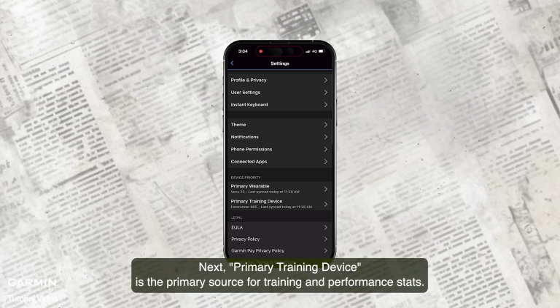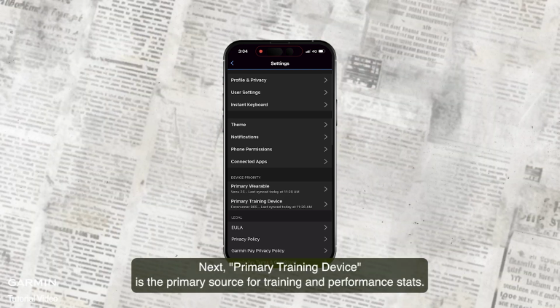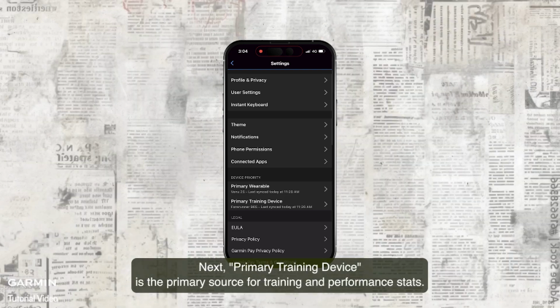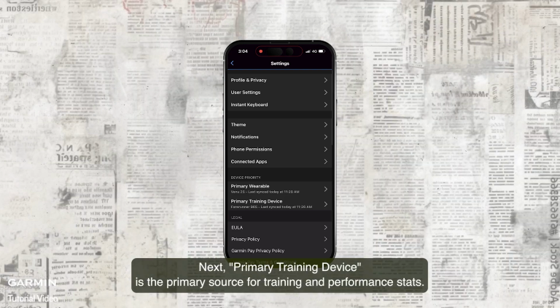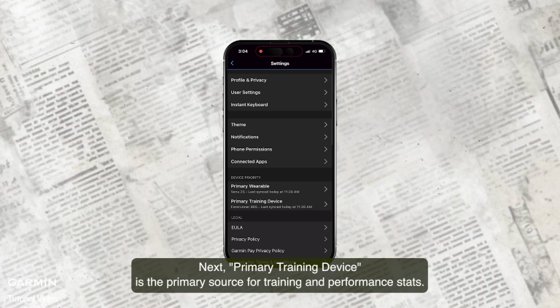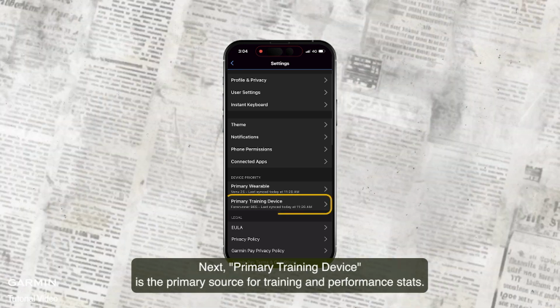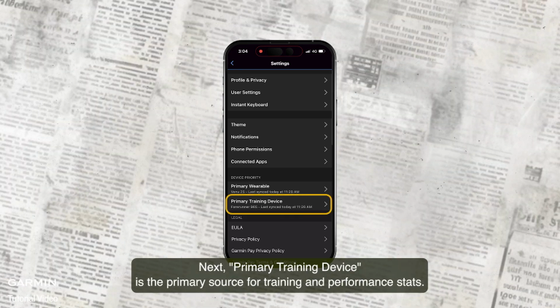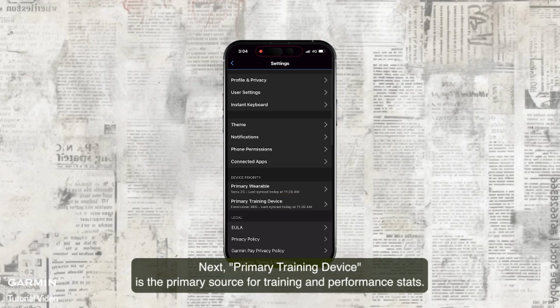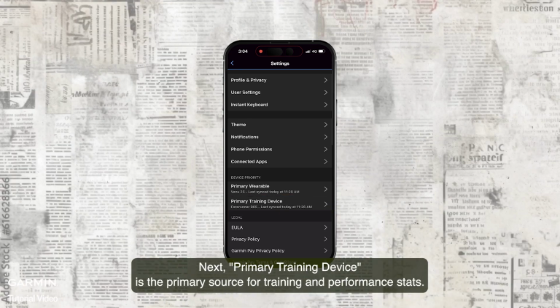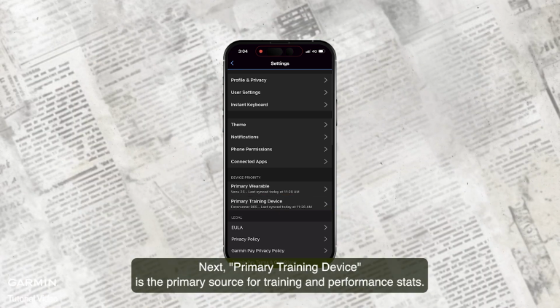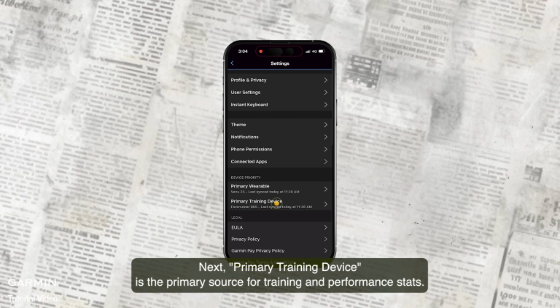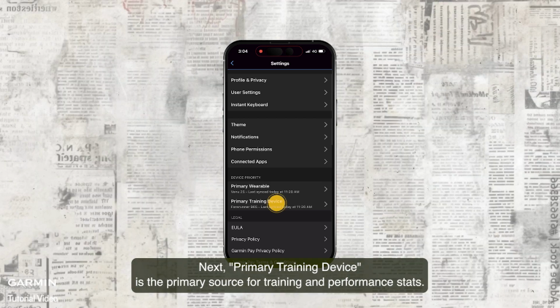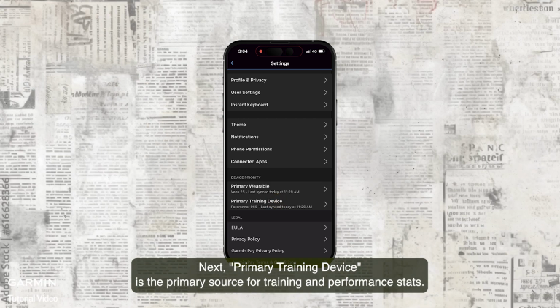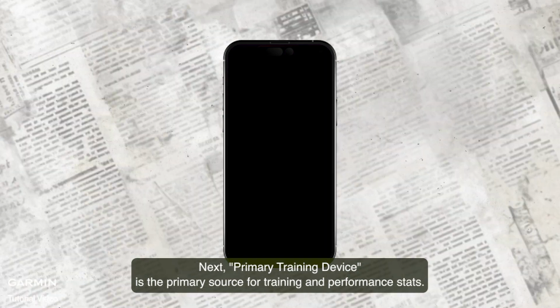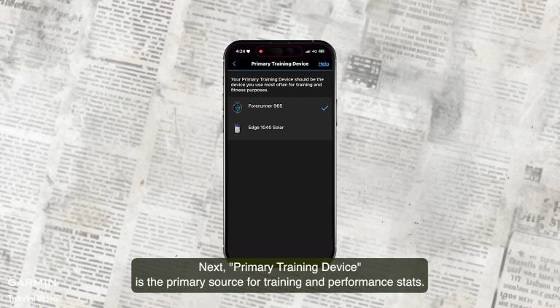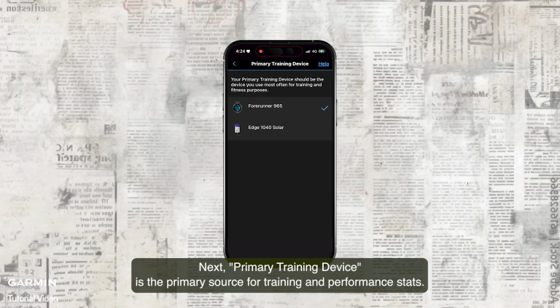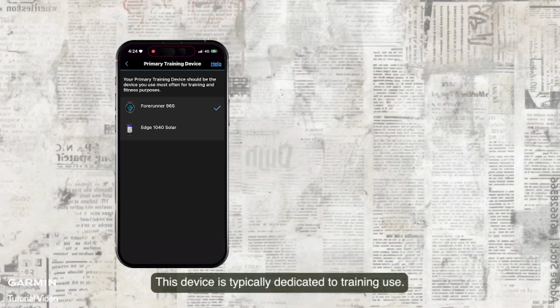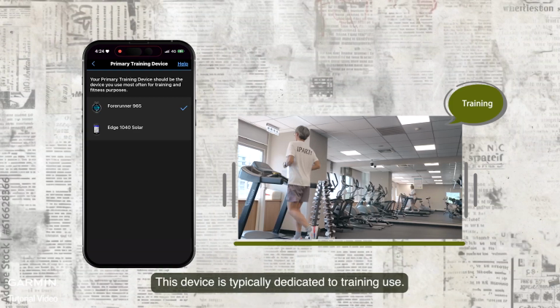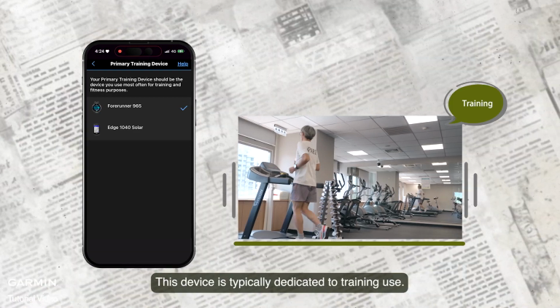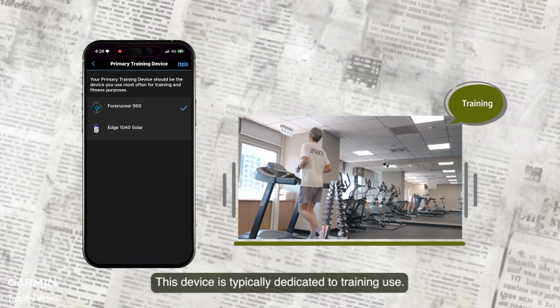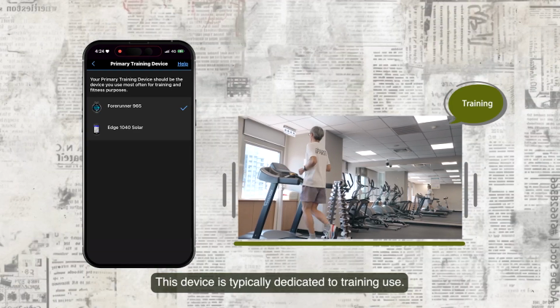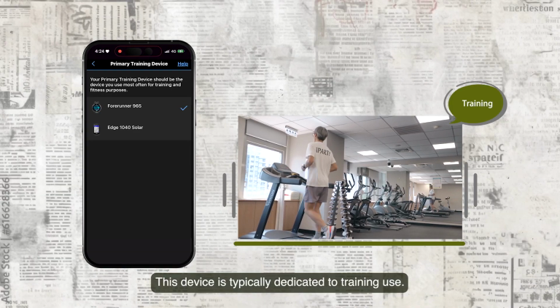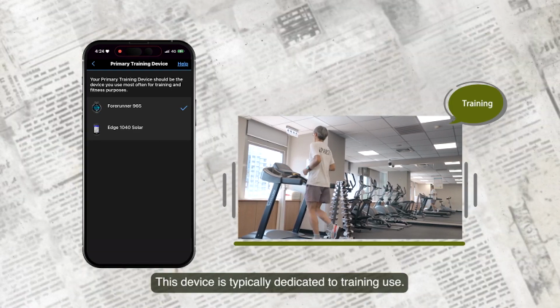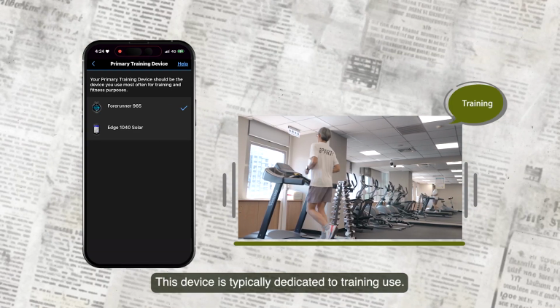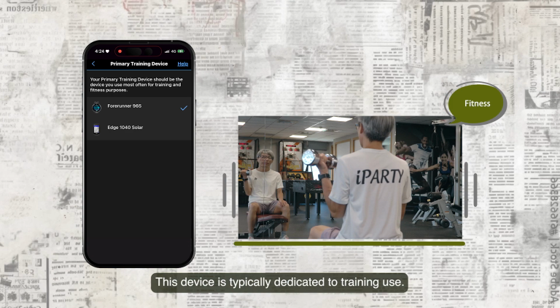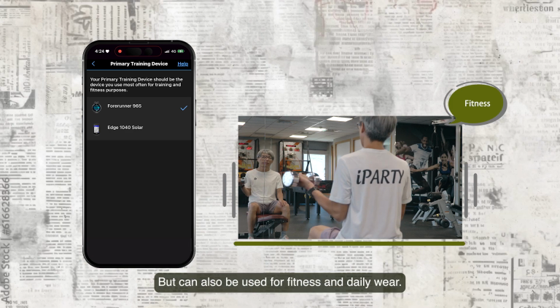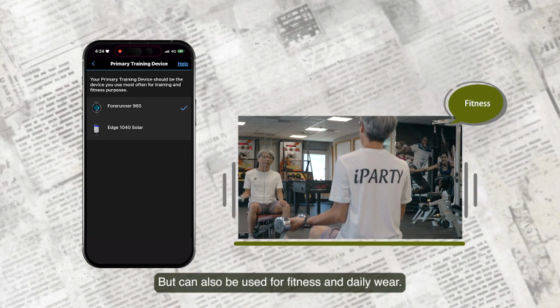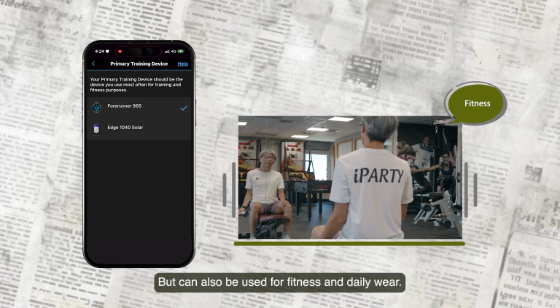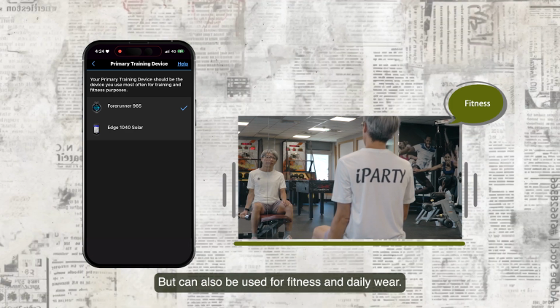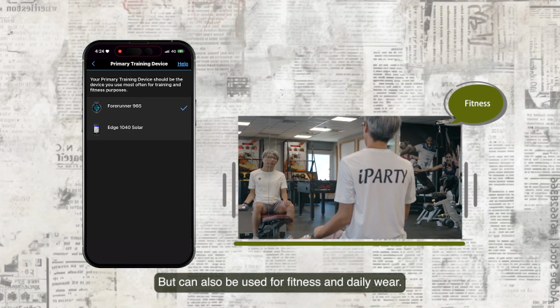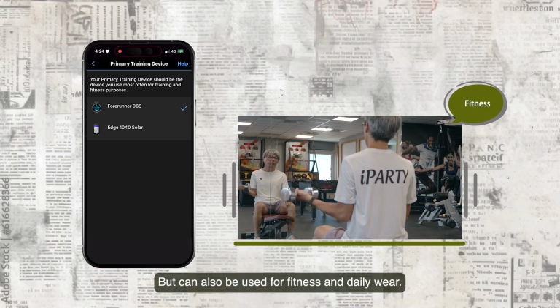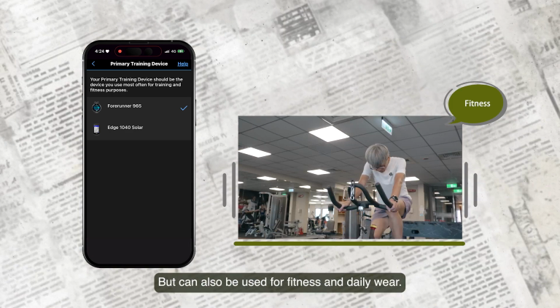Next, Primary Training device is the primary source for training and performance stats. This device is typically dedicated to training use, but can also be used for fitness and daily wear.